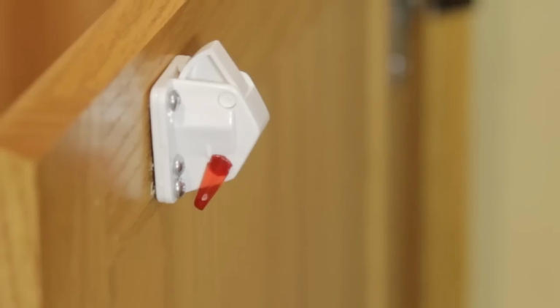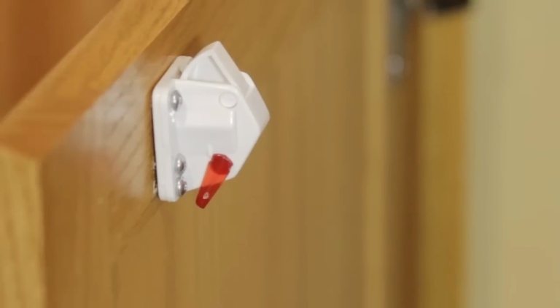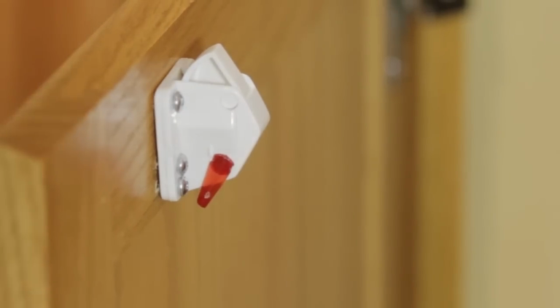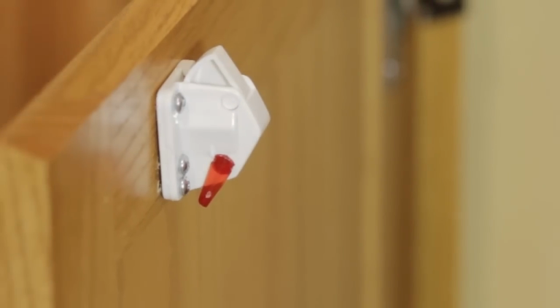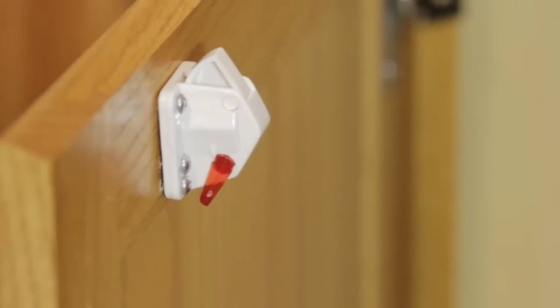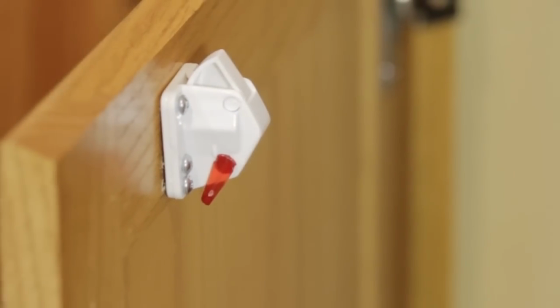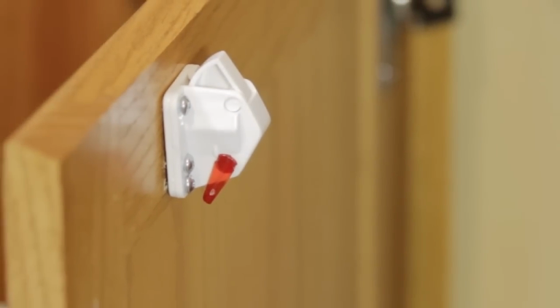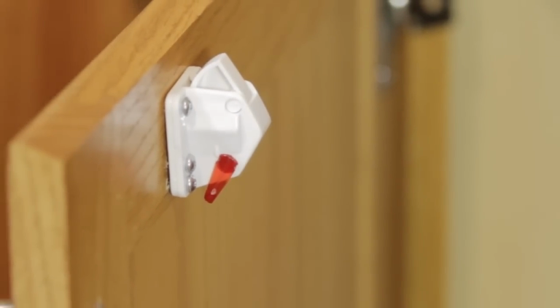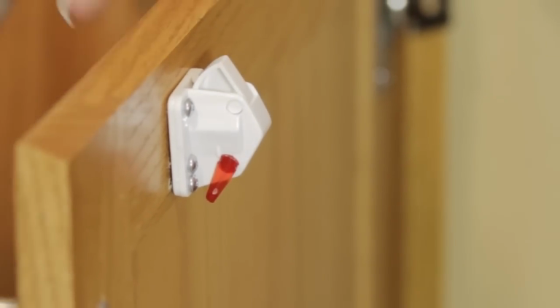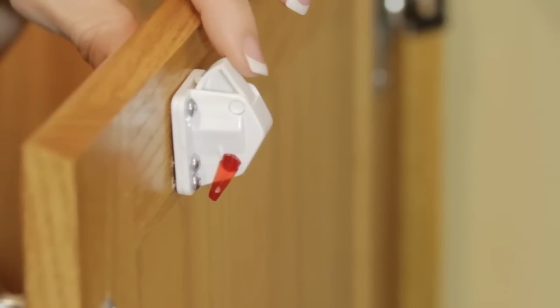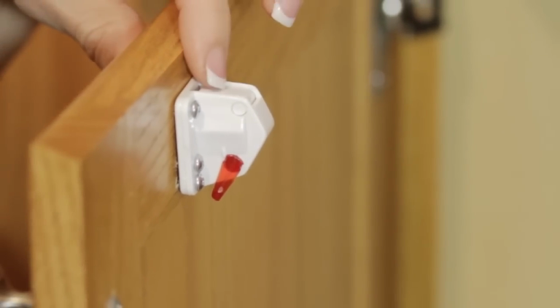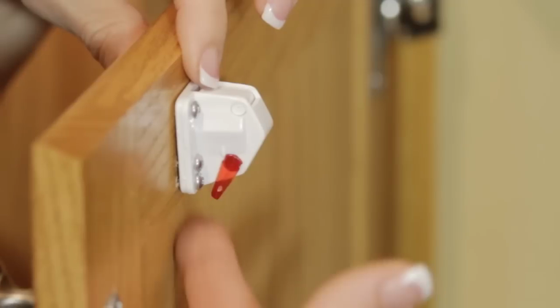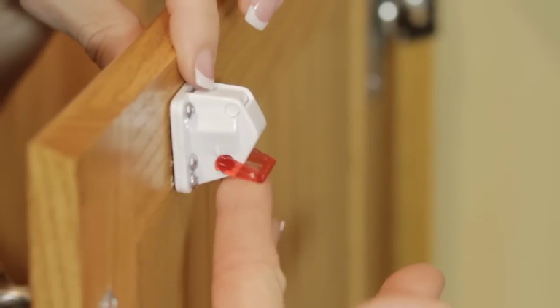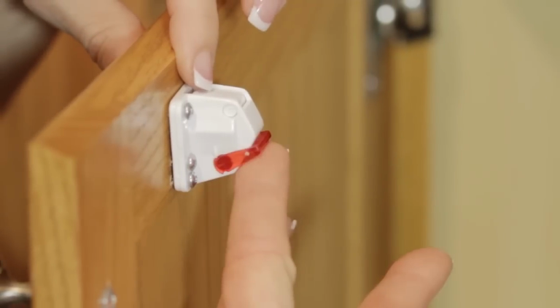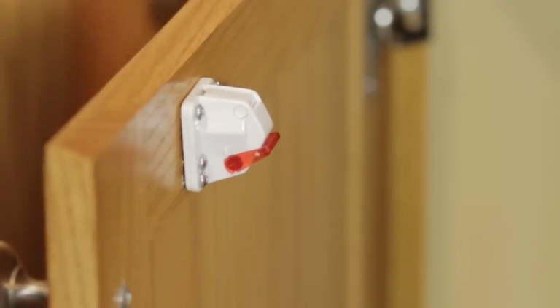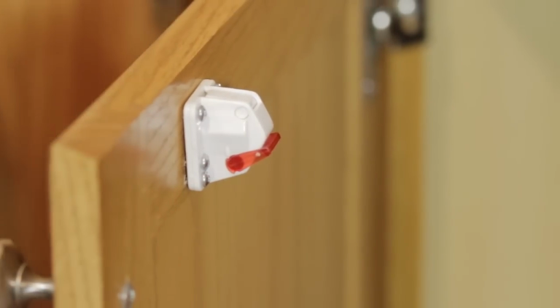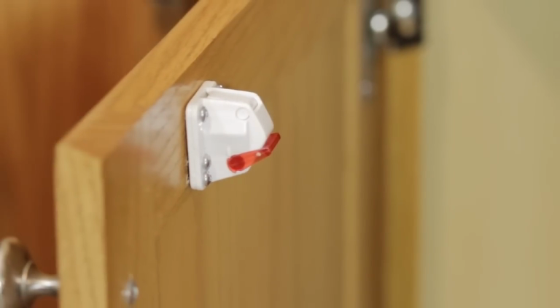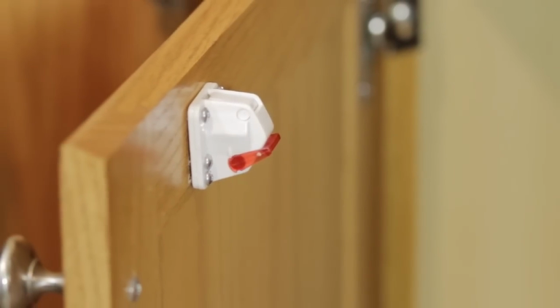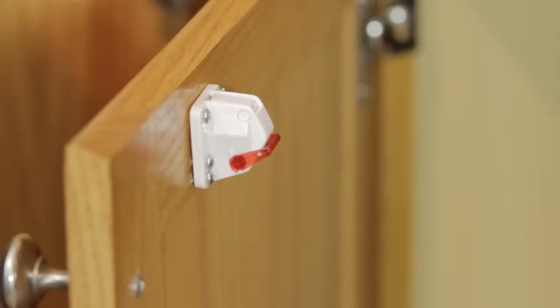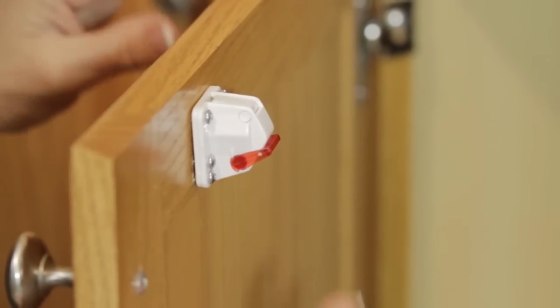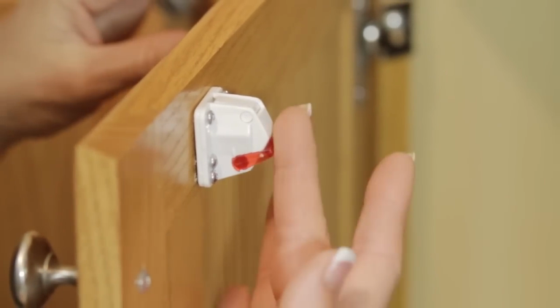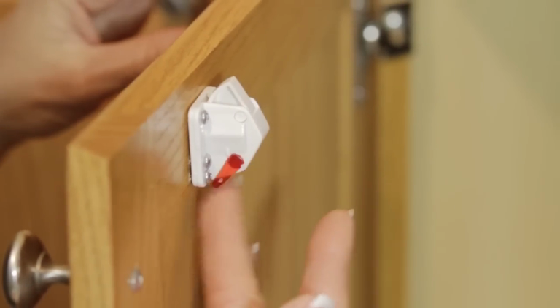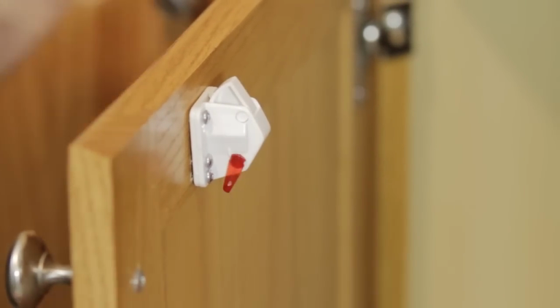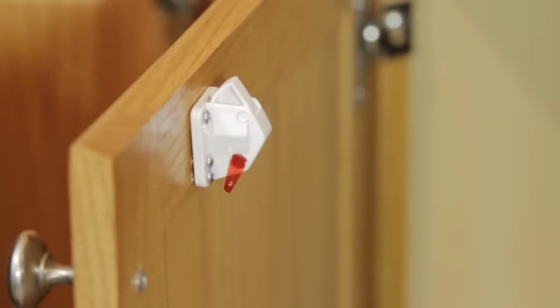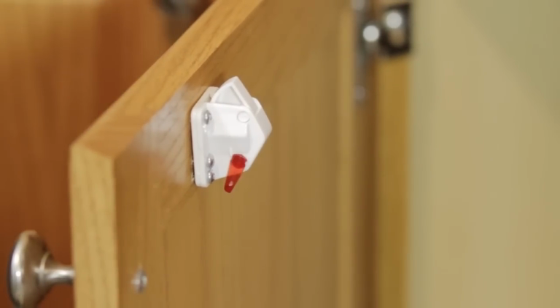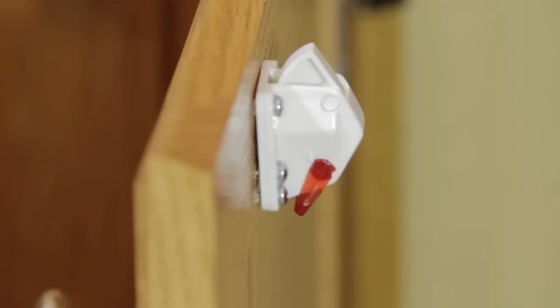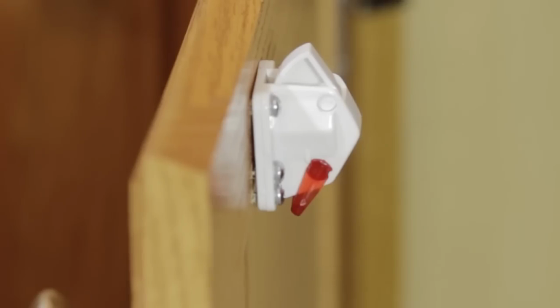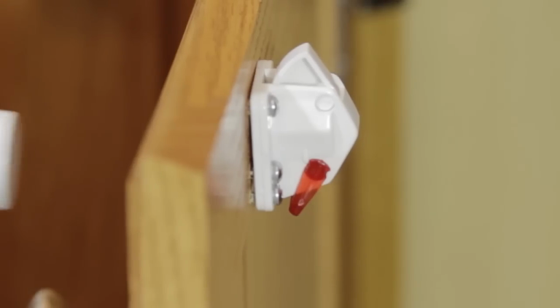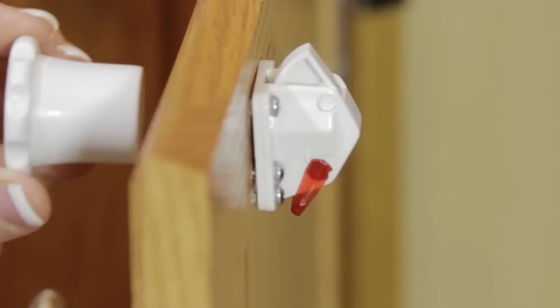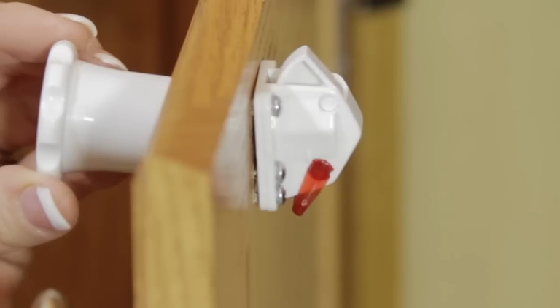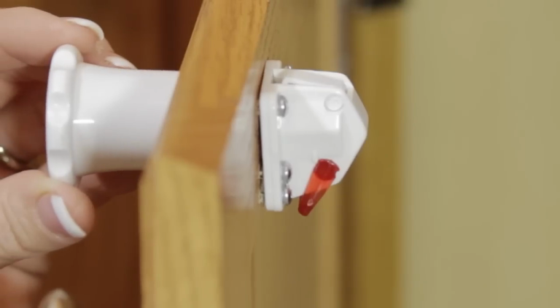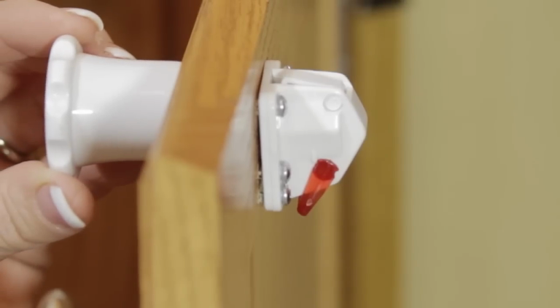The convenient disengaging clip allows for the lock to be deactivated for extended periods of time when necessary. Remember, store the magnetic key well out of the reach of children.